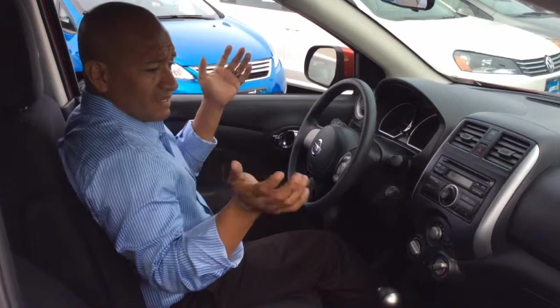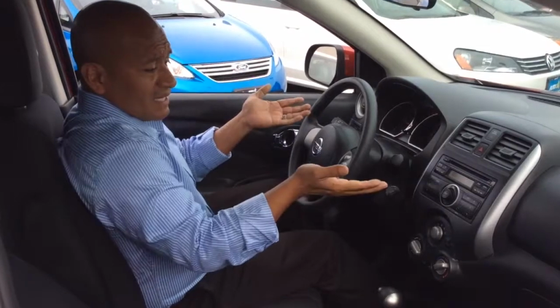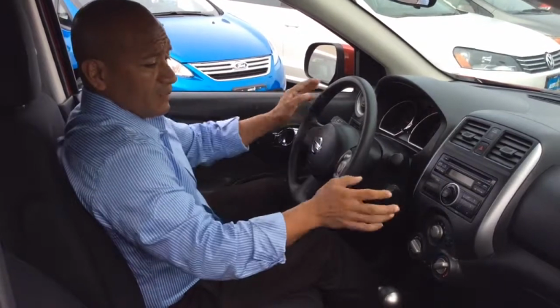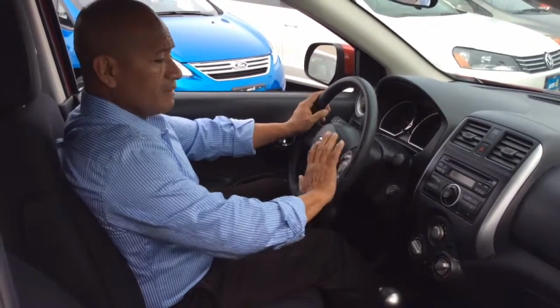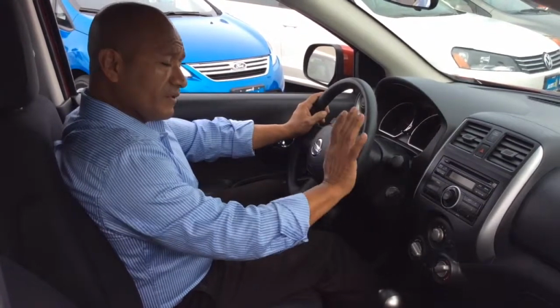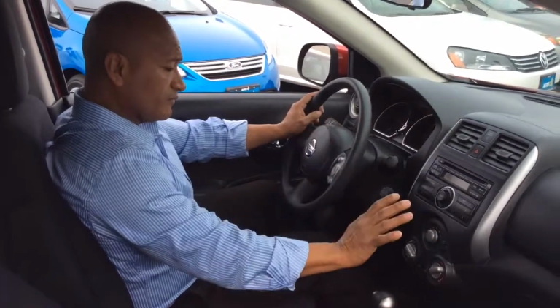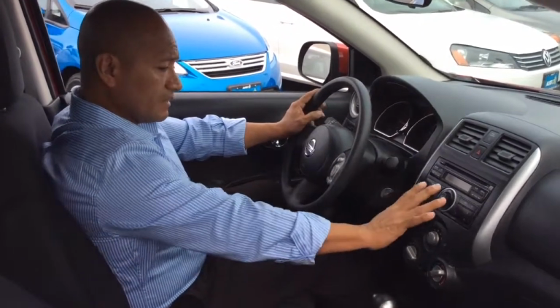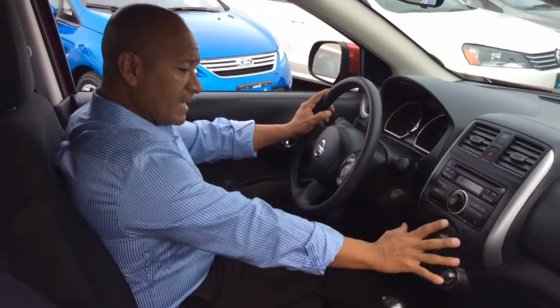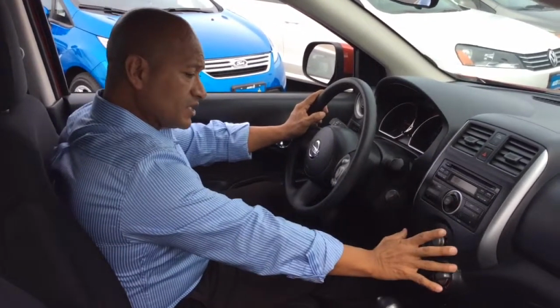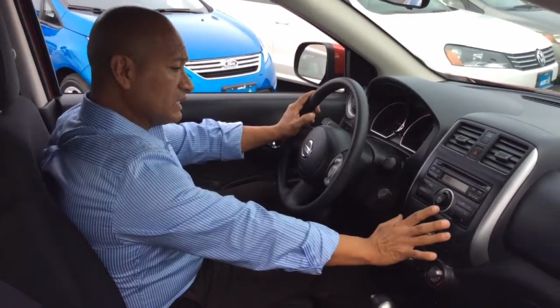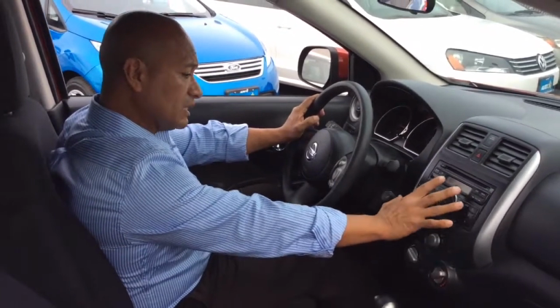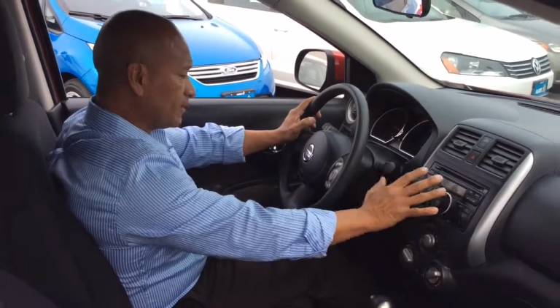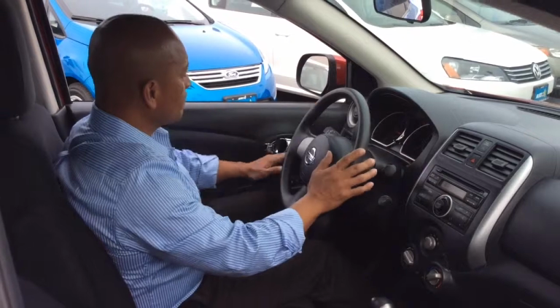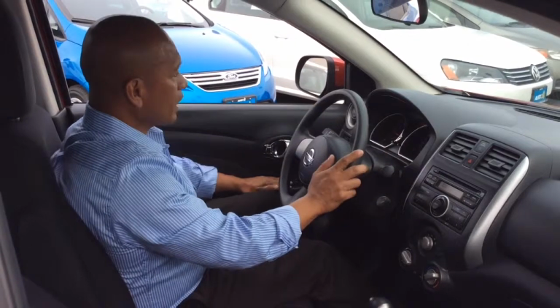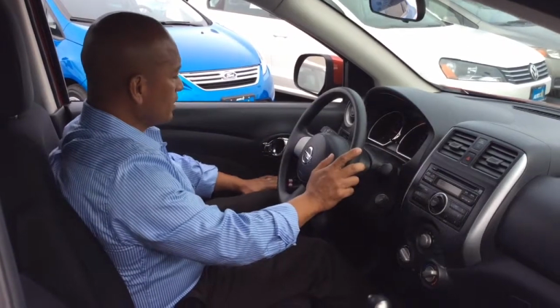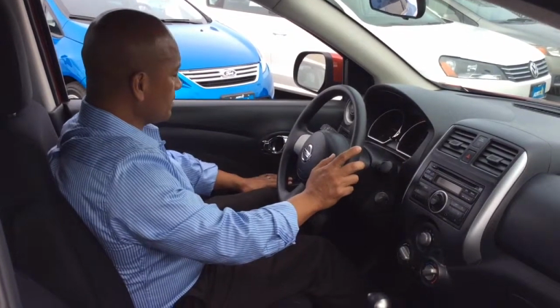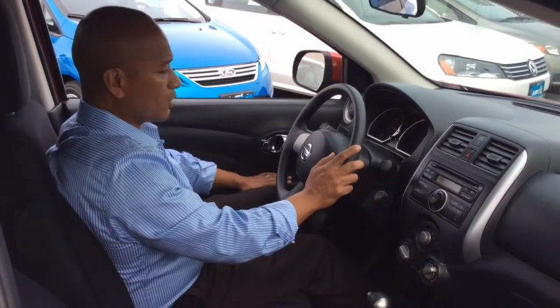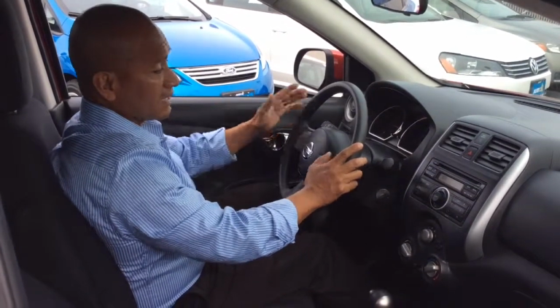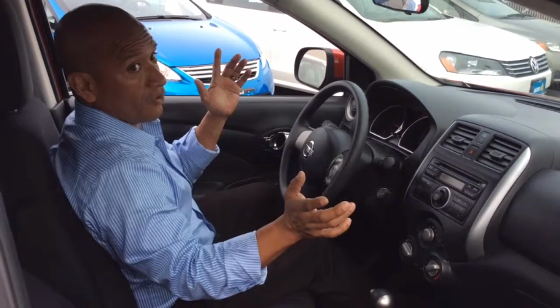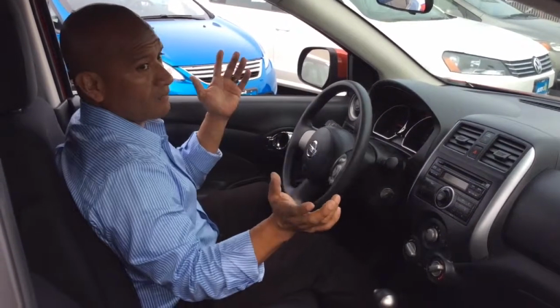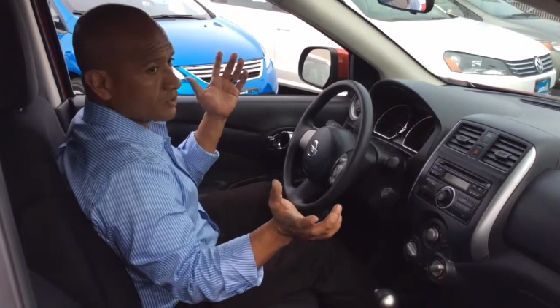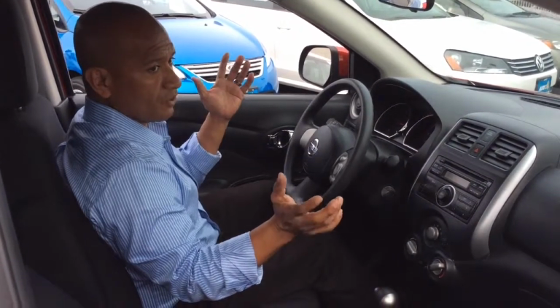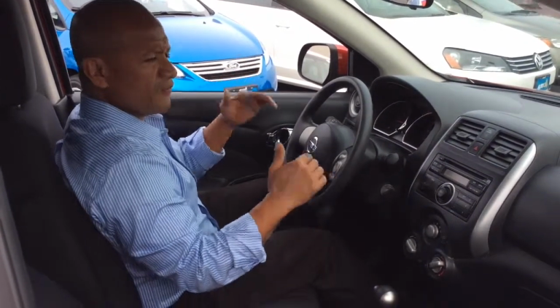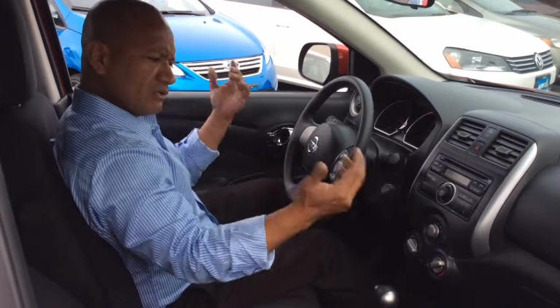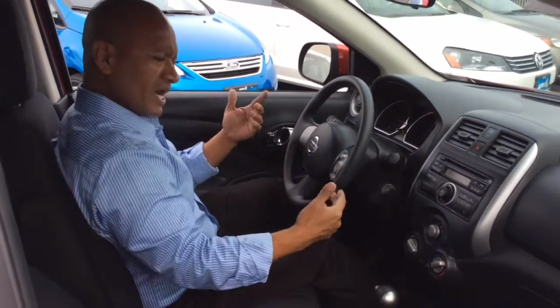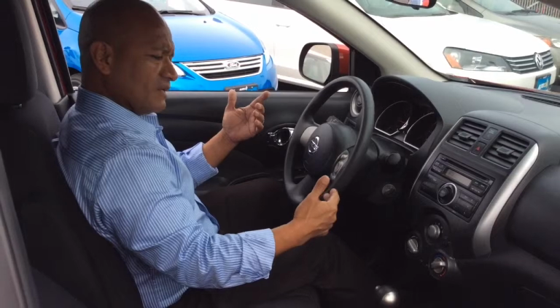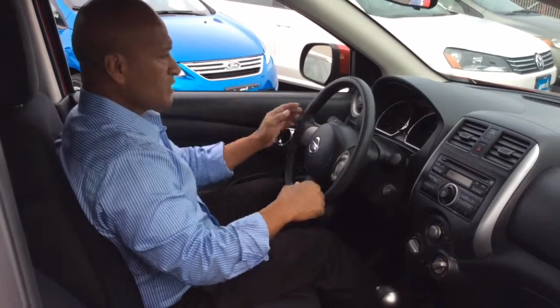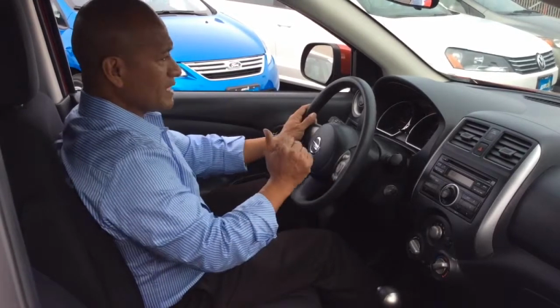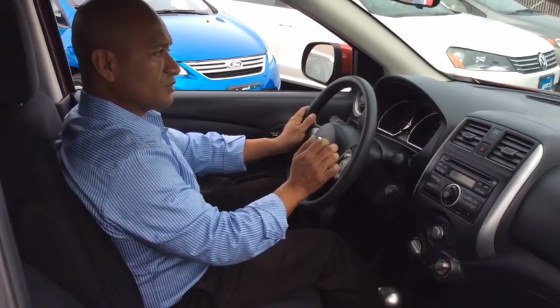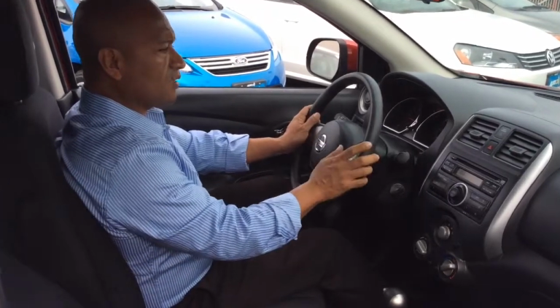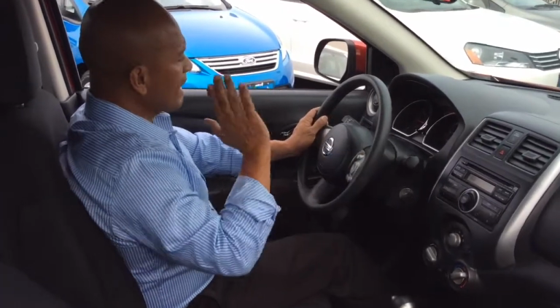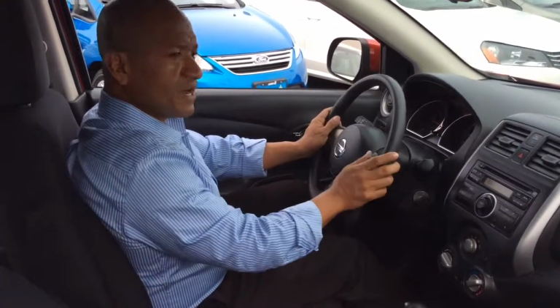It does come with very convenient air conditioning, CD player, power windows, power door locks, and of course it comes with cruise control for the long drives. Just press the cruise control and drive.